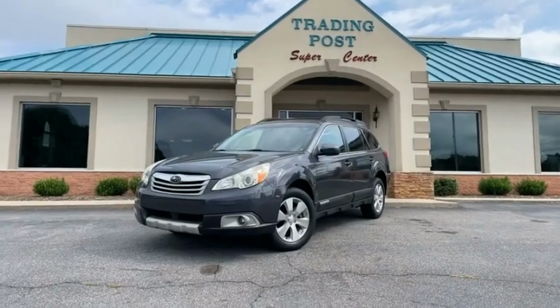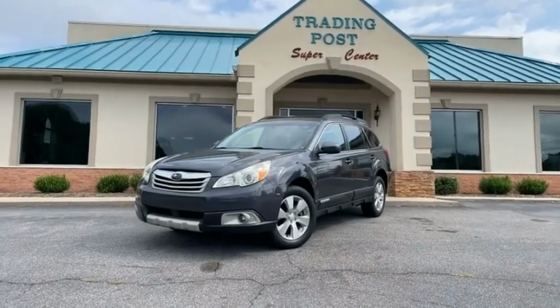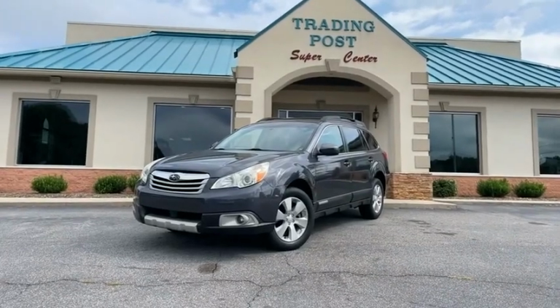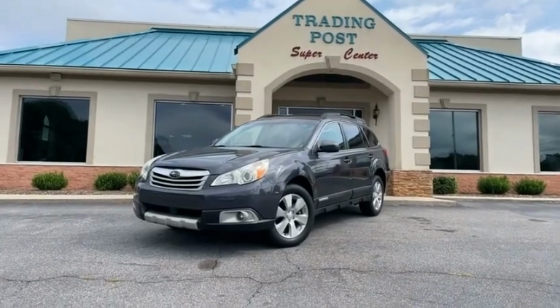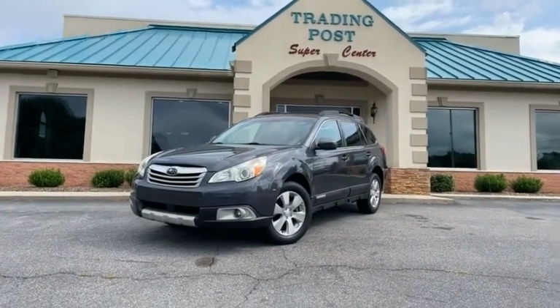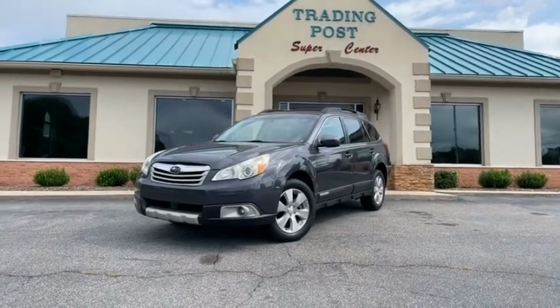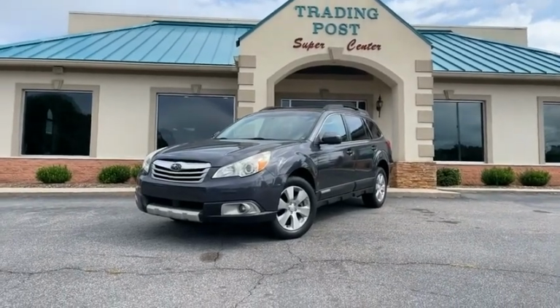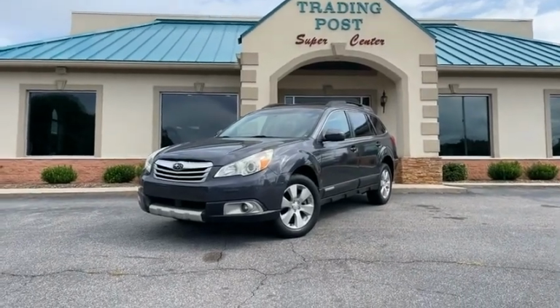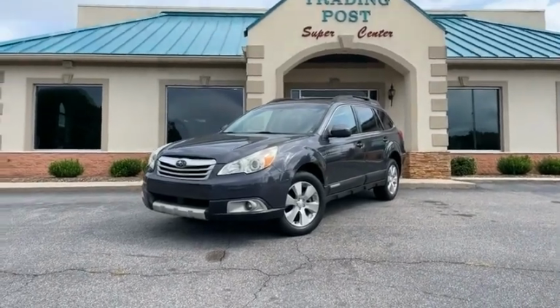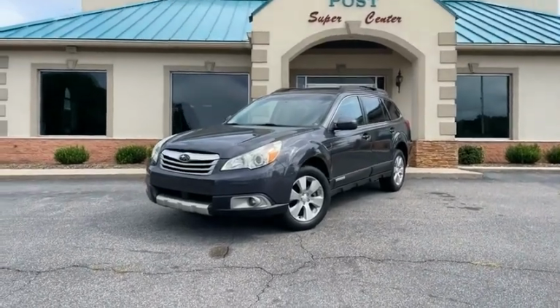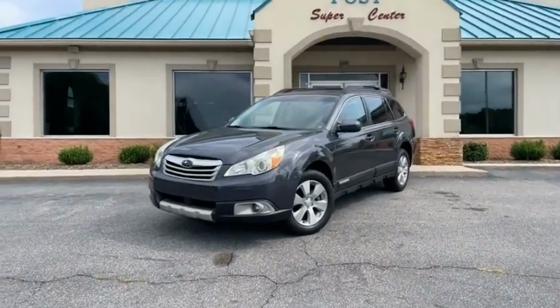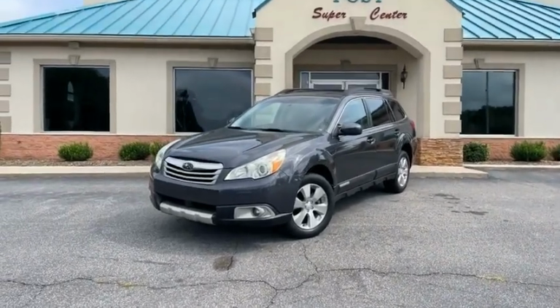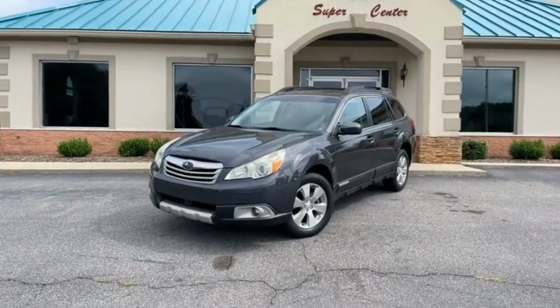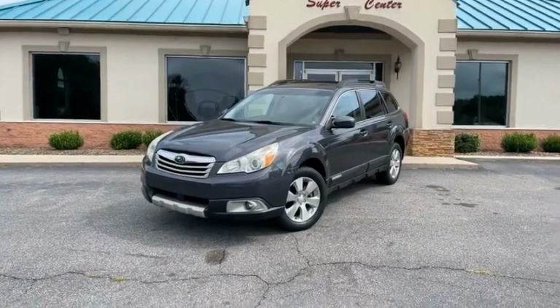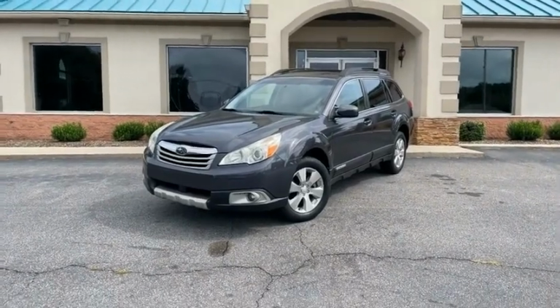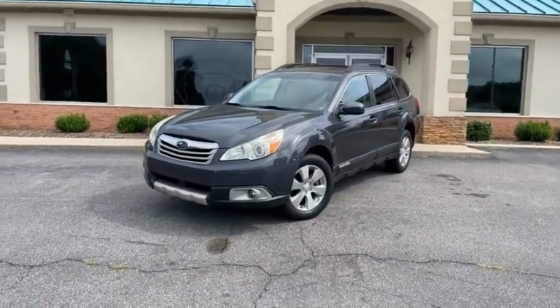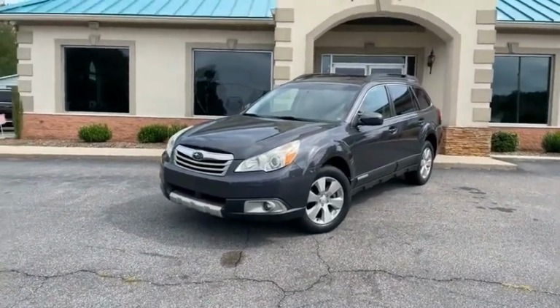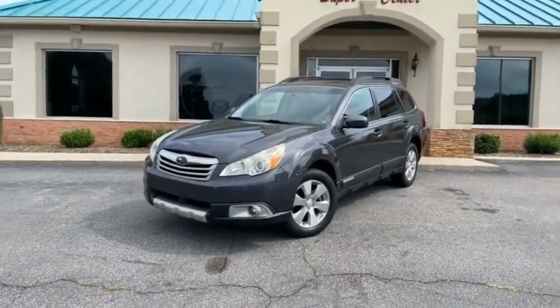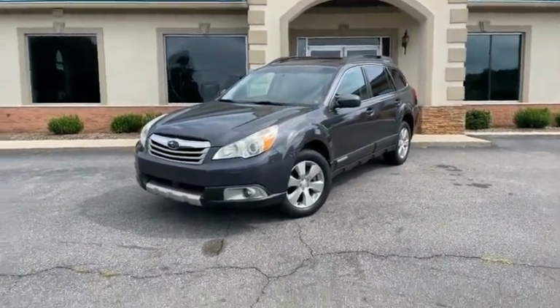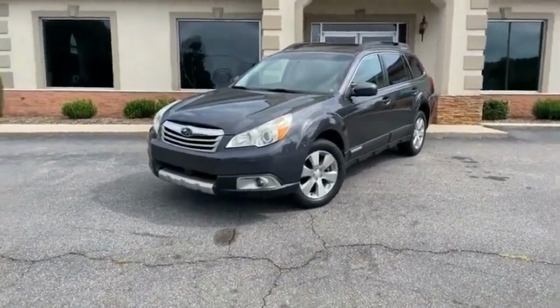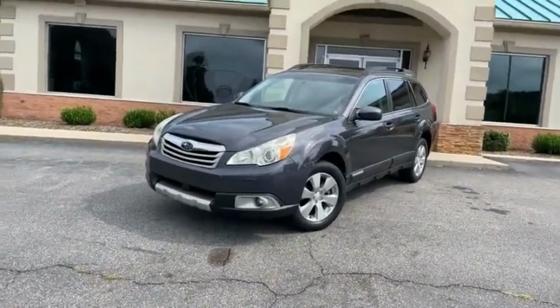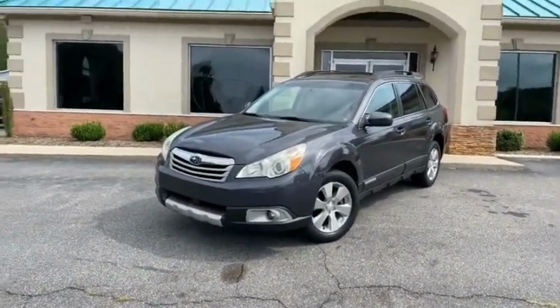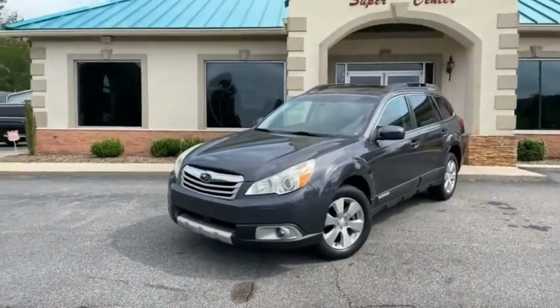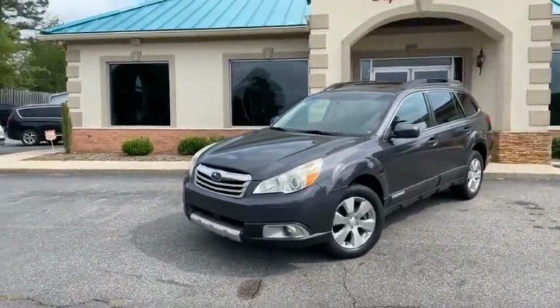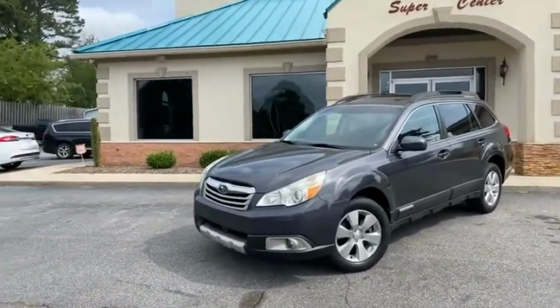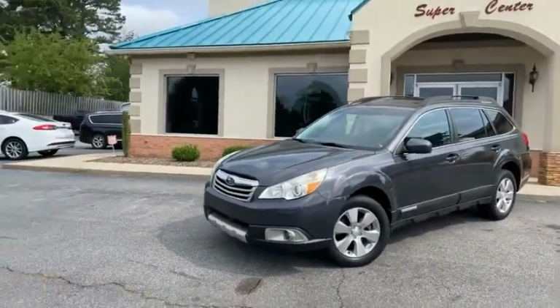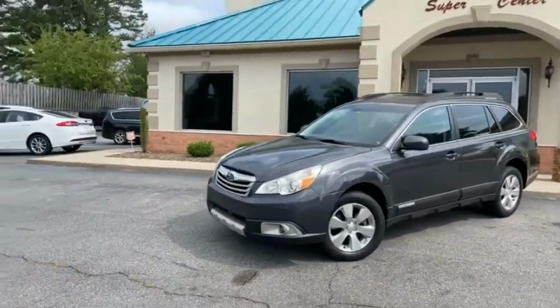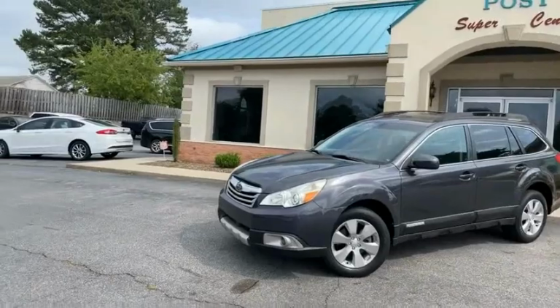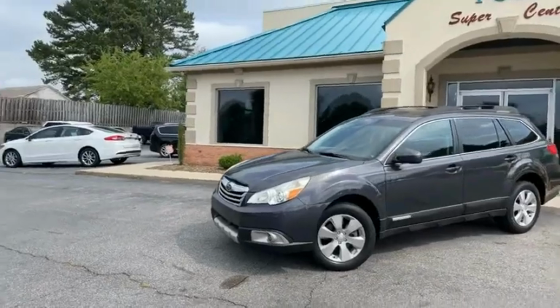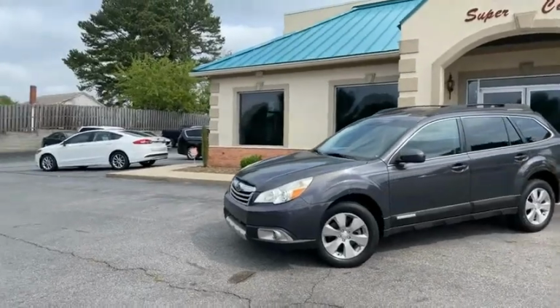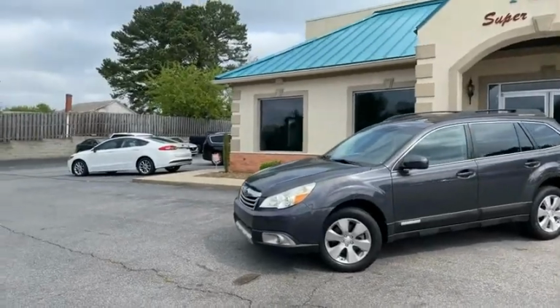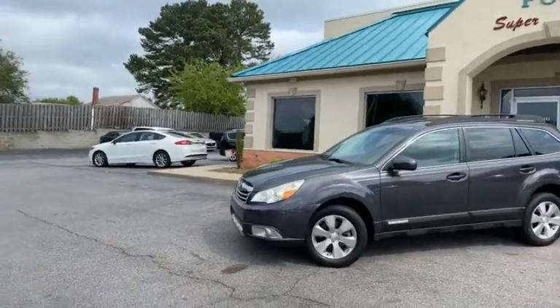Guys, this is a Subaru that I promise will not last. I have a one owner — yes, one owner — Carfax certified with every service record.